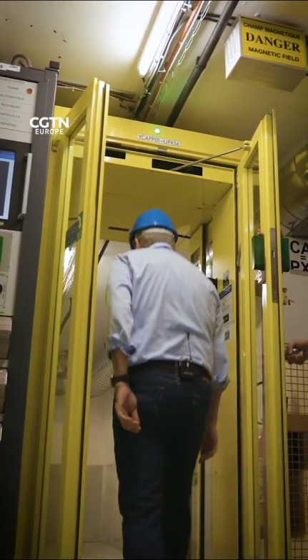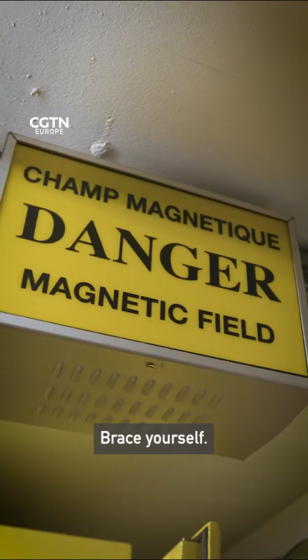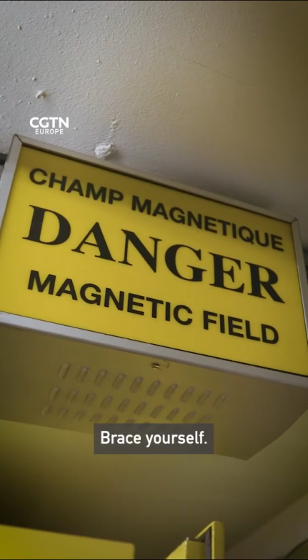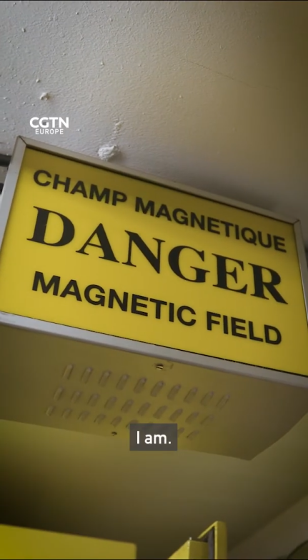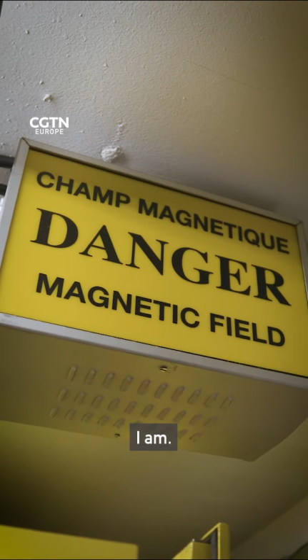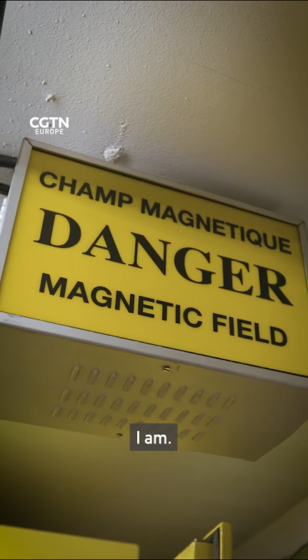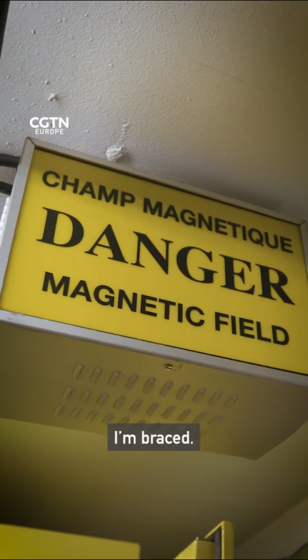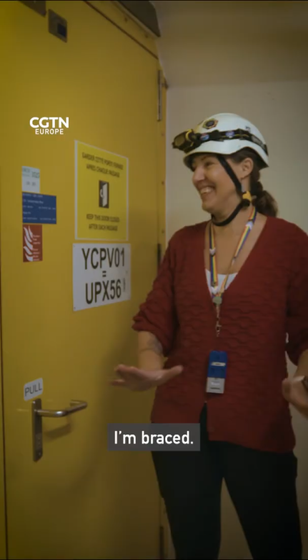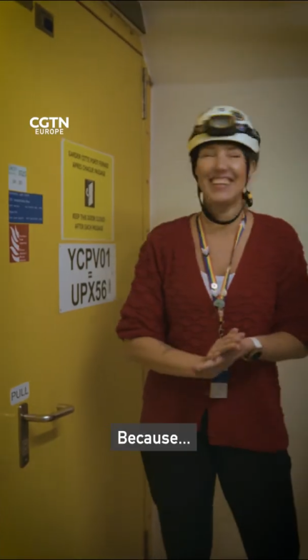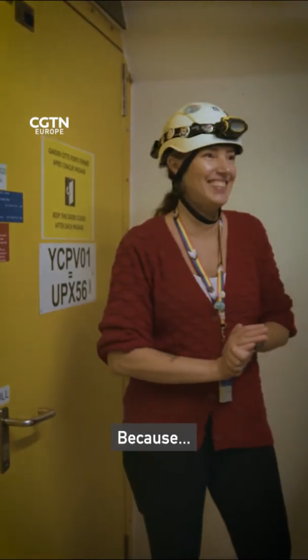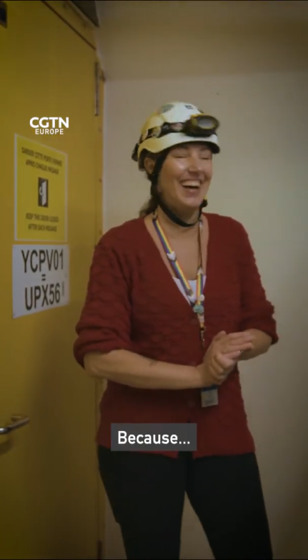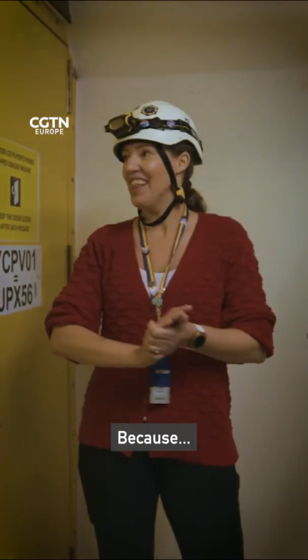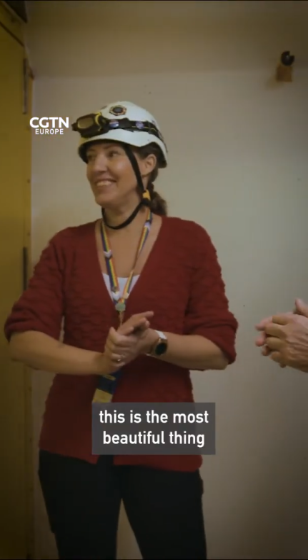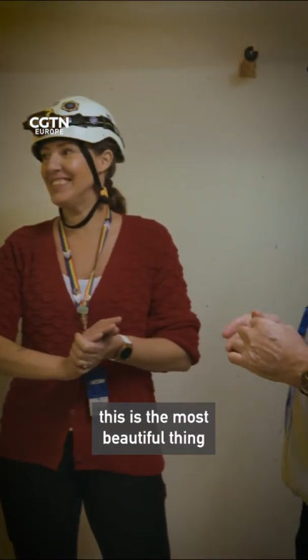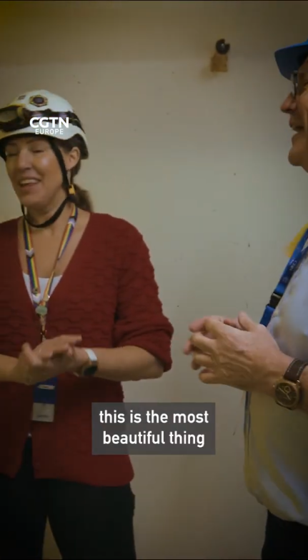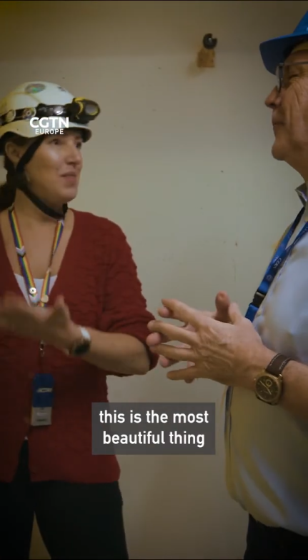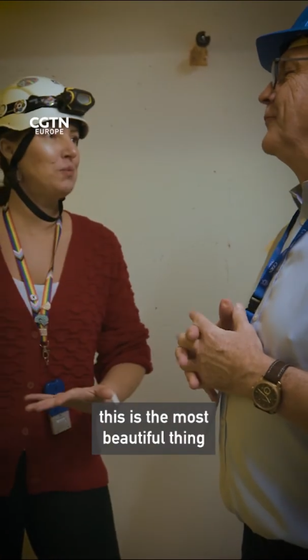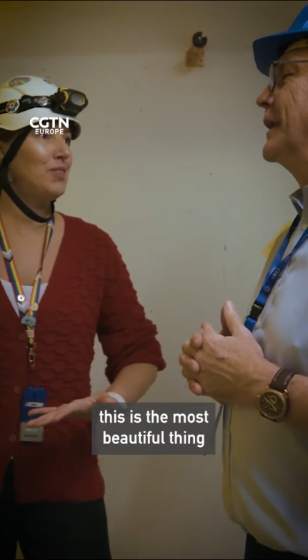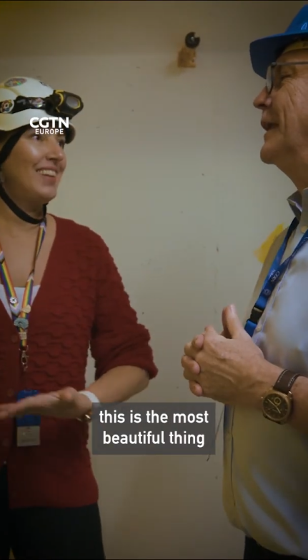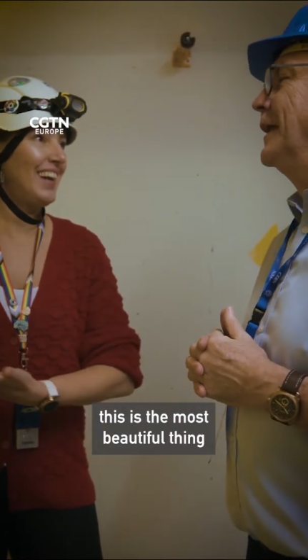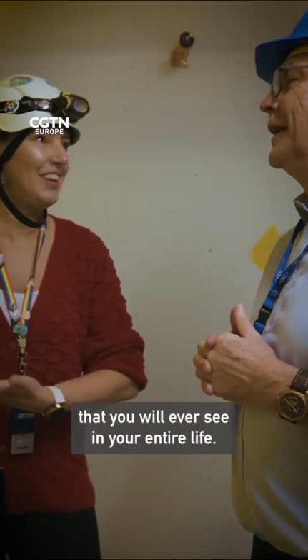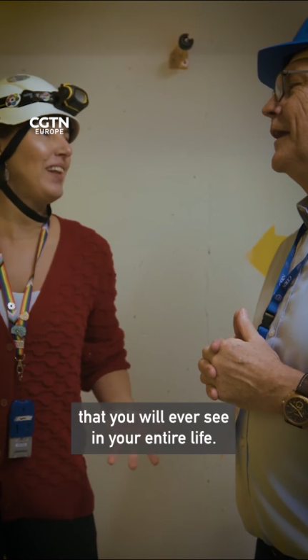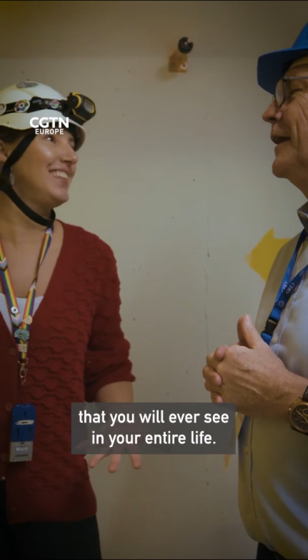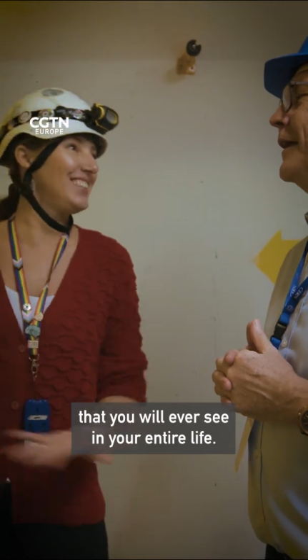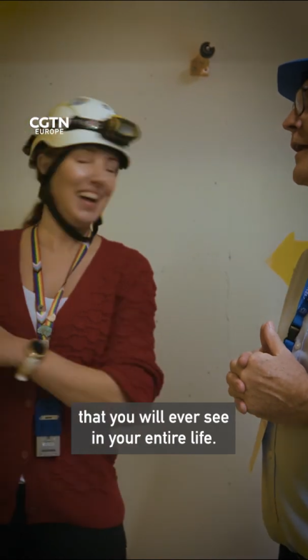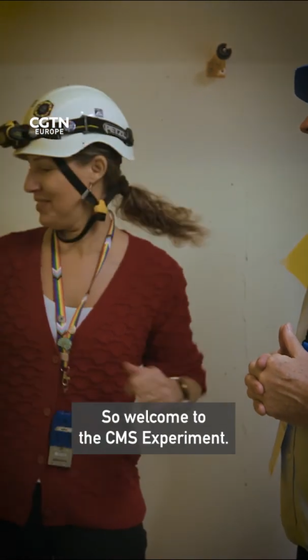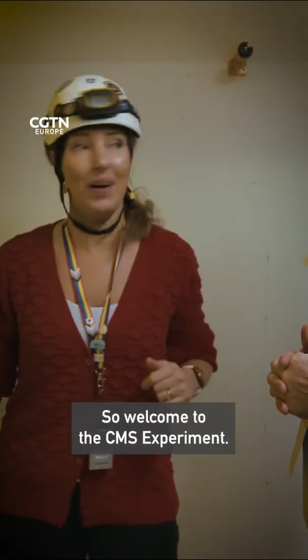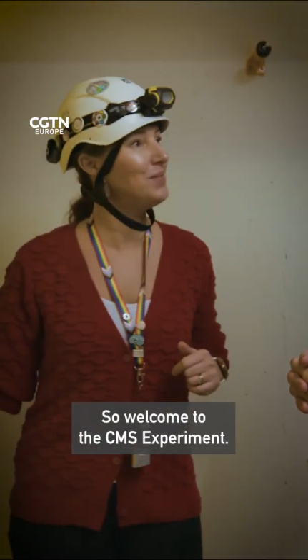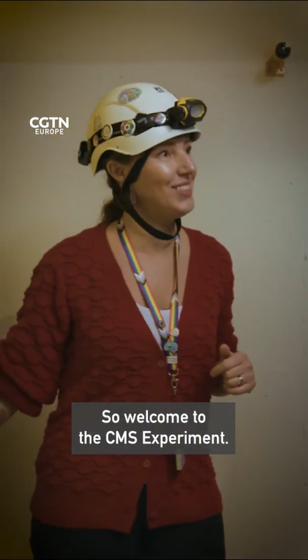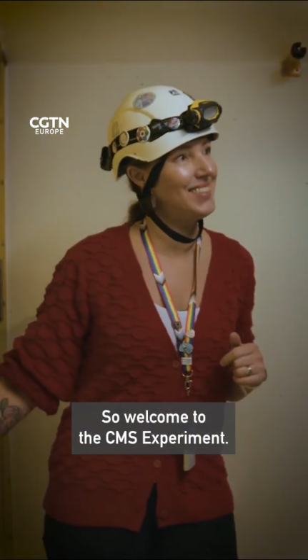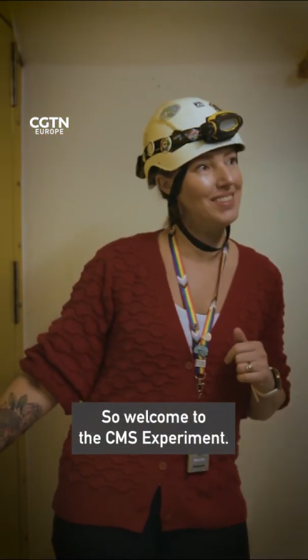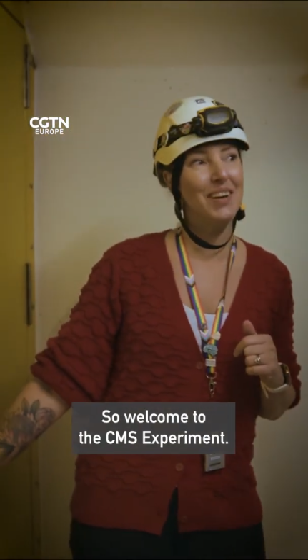Brace yourself. I am. Because this is the most beautiful thing that you will ever see in your entire life. So welcome to the CMS experiment.